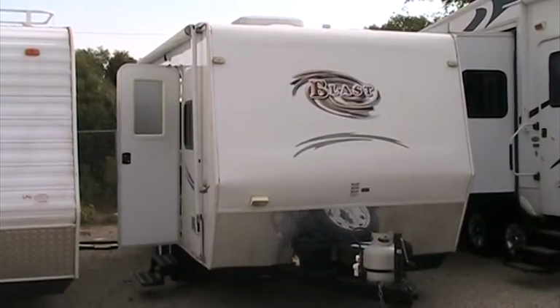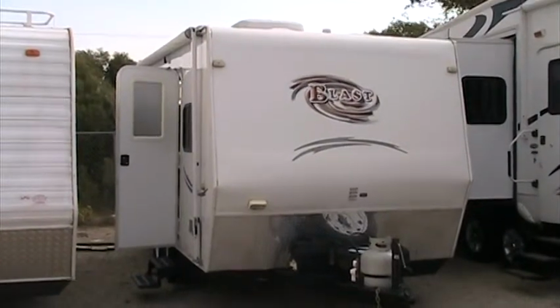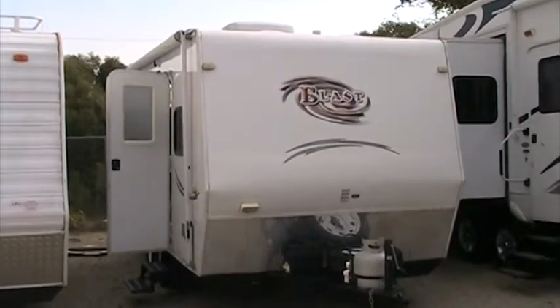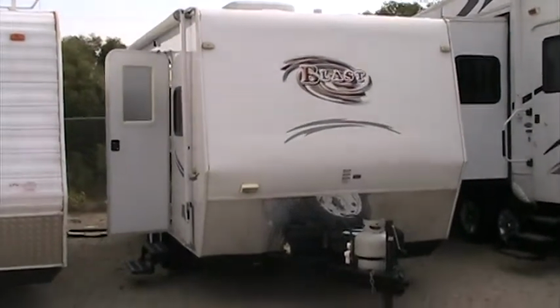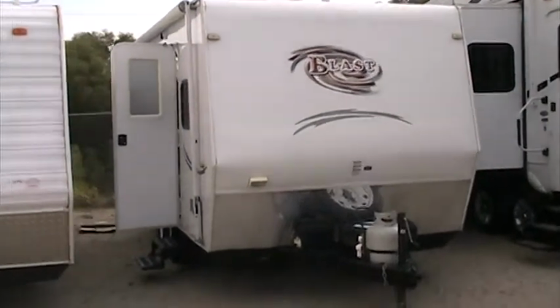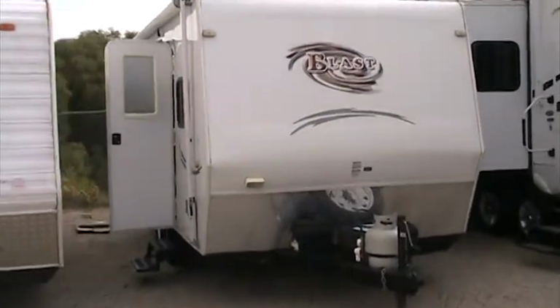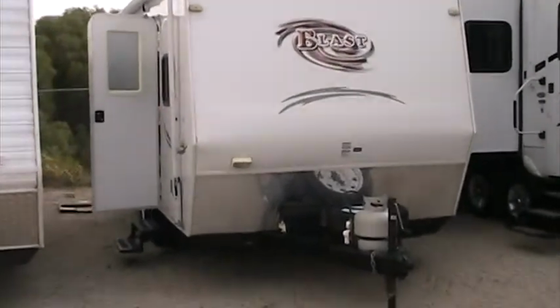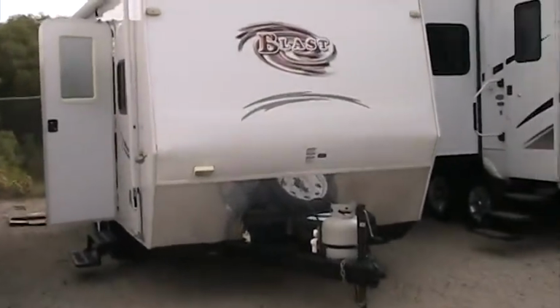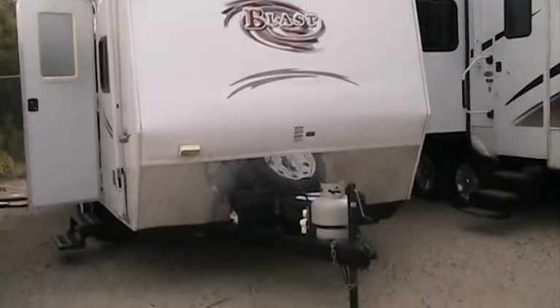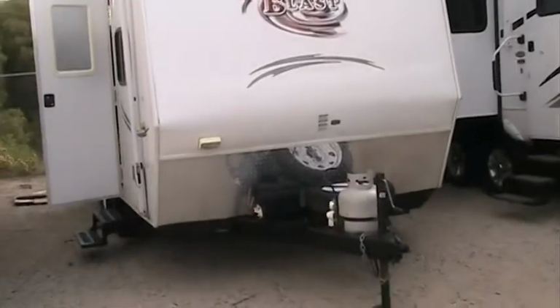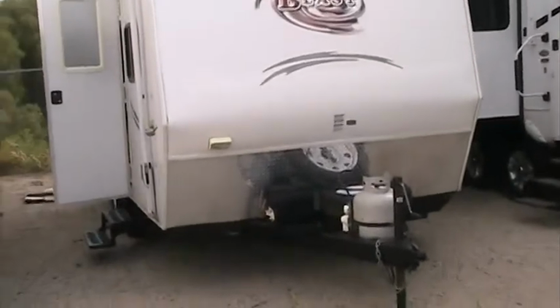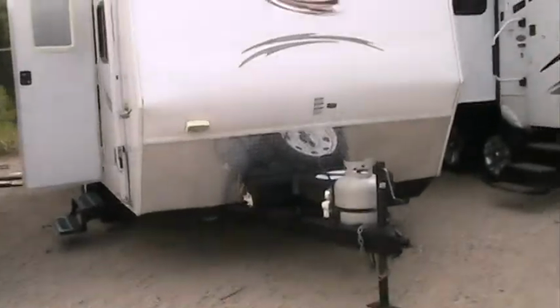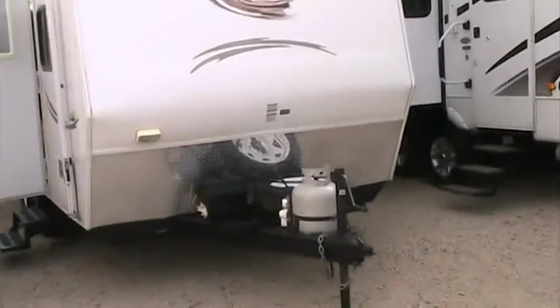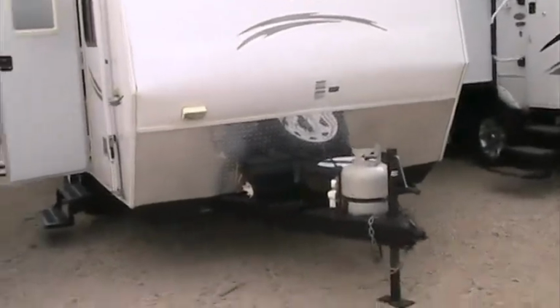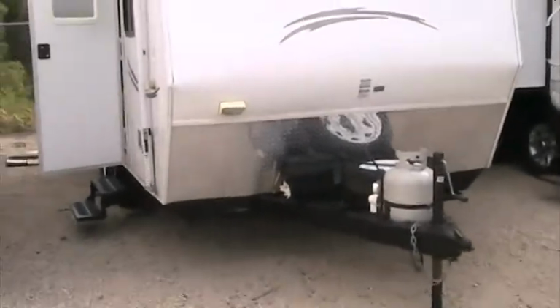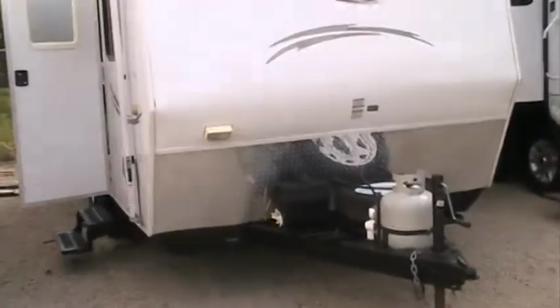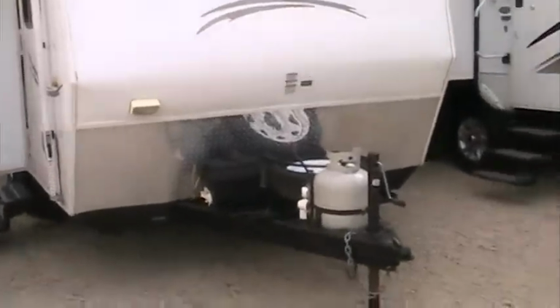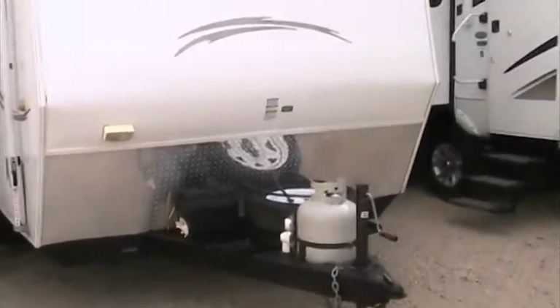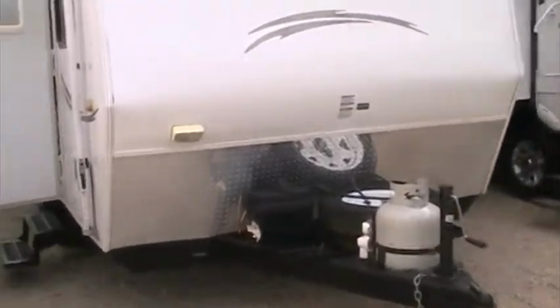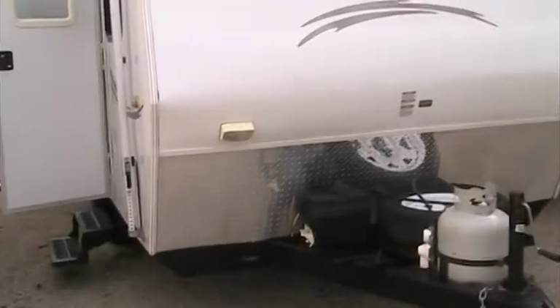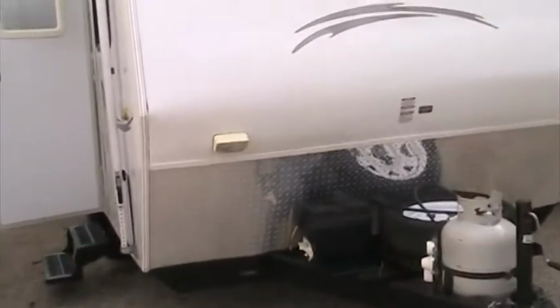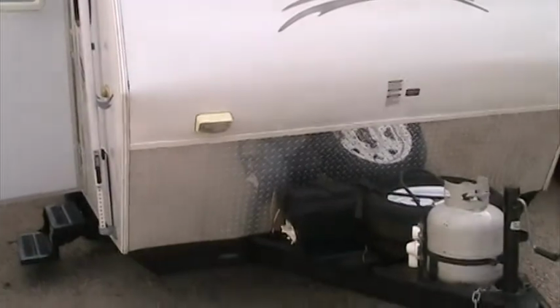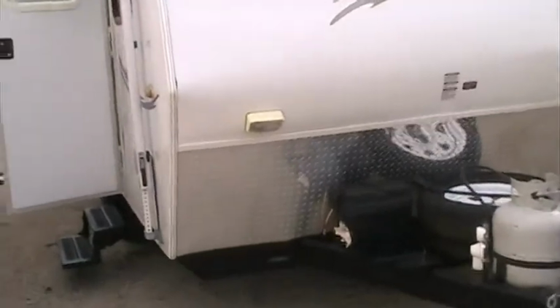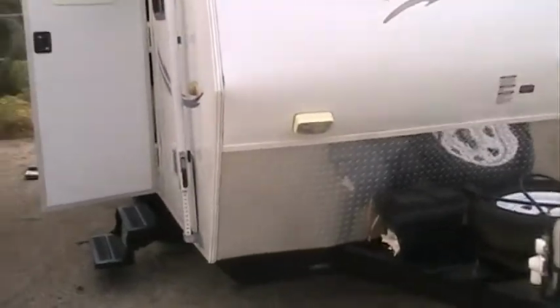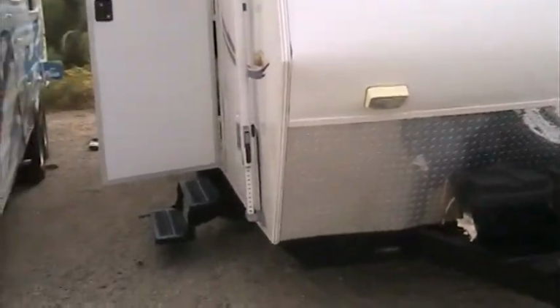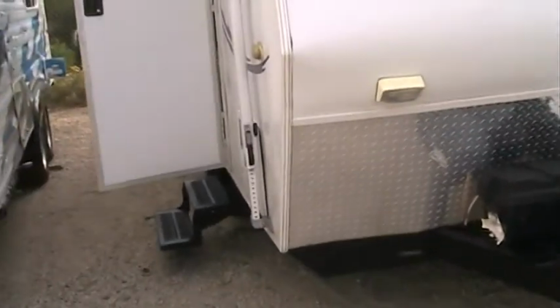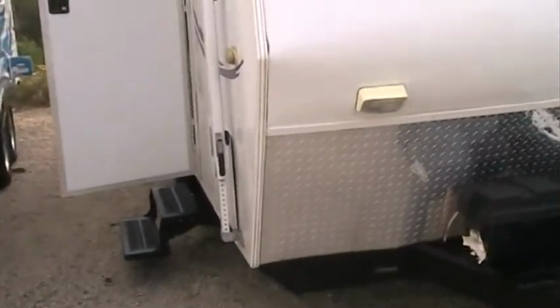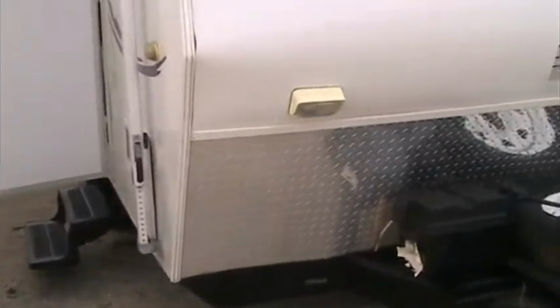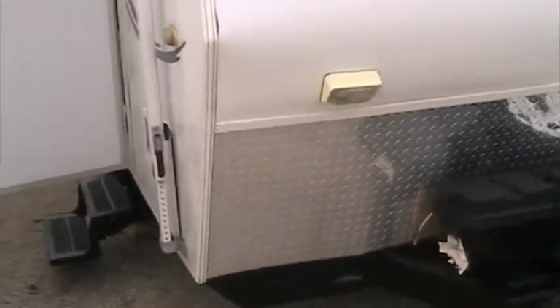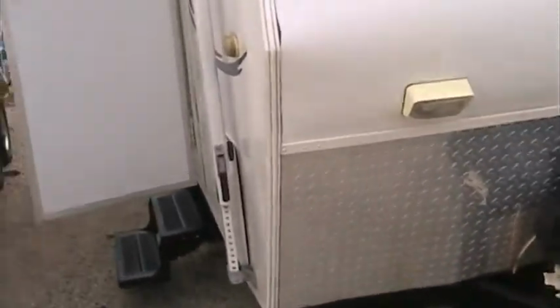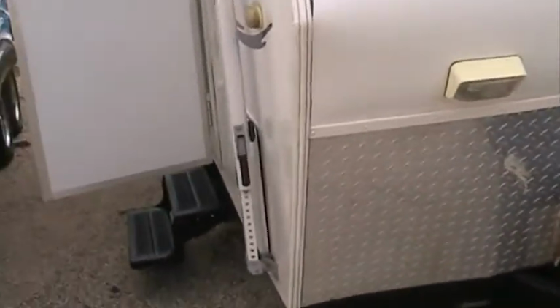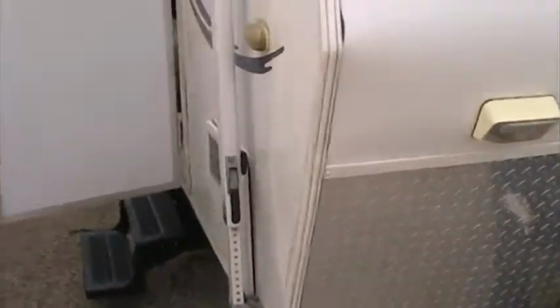Hey, it's Josh with Gateway RV. I'd like to take some time and take you around this 2008 Coachman Blast. Now this is a travel trailer toy hauler. It's a 150 MPH. It is a very small unit.